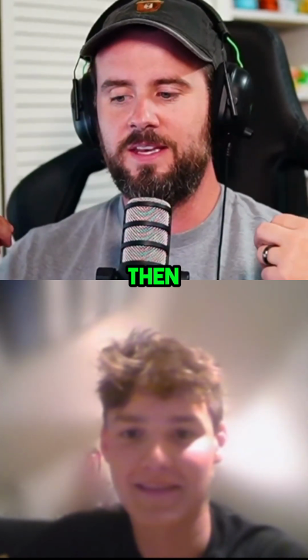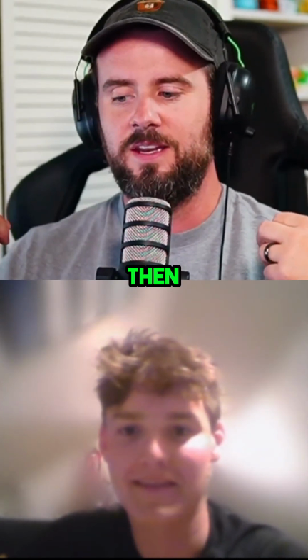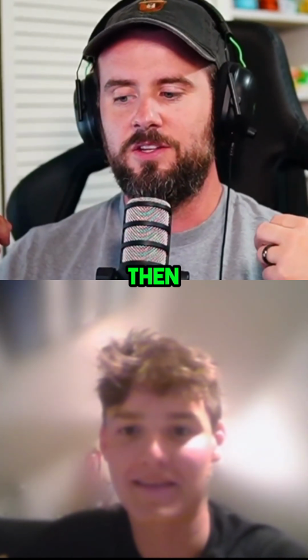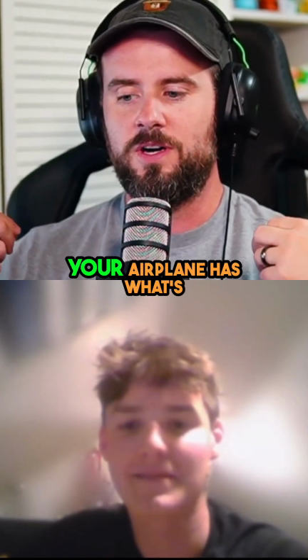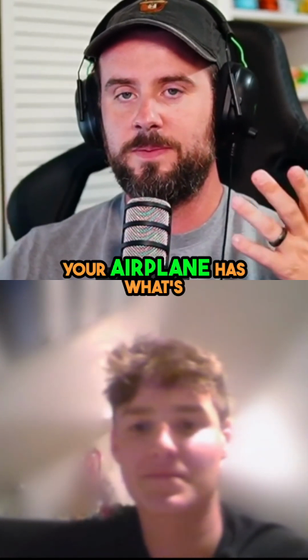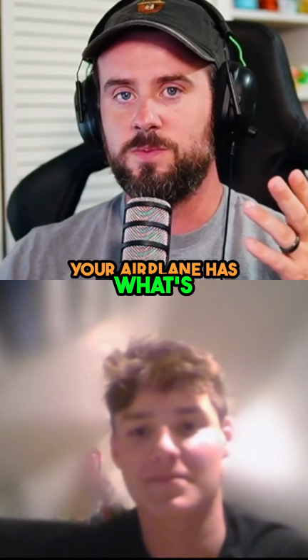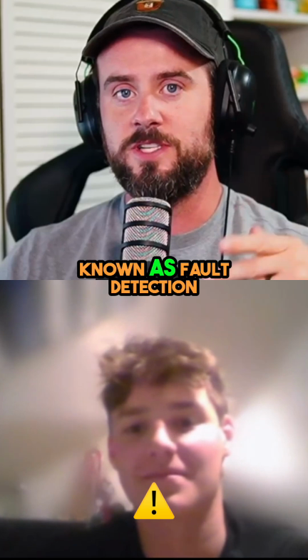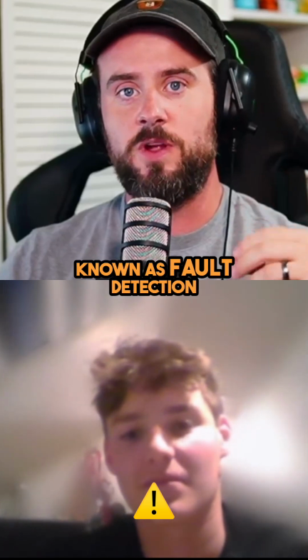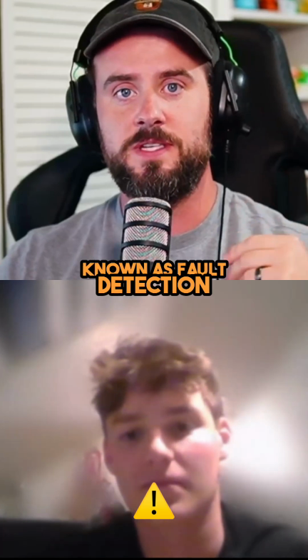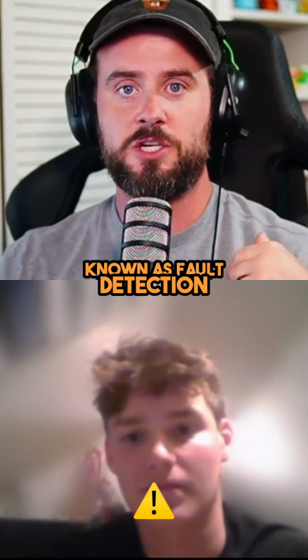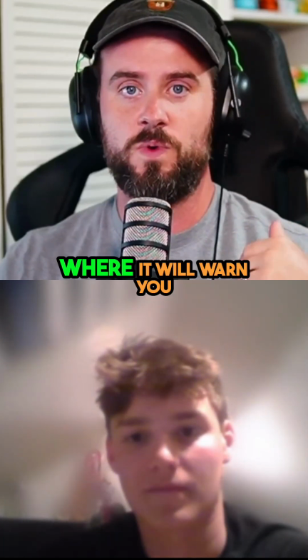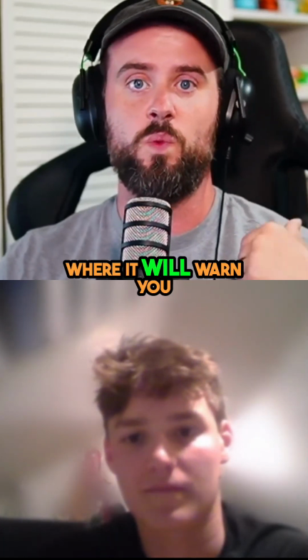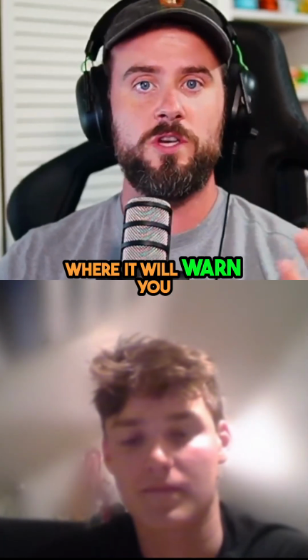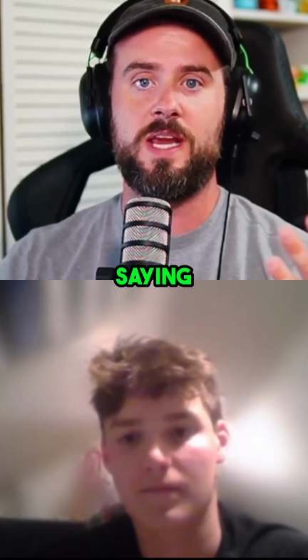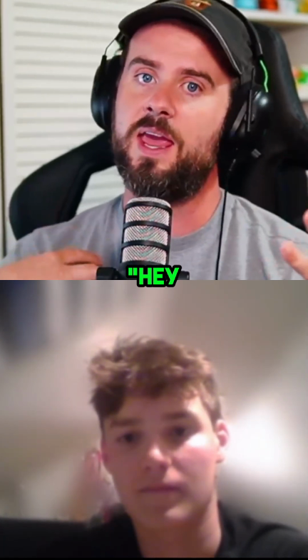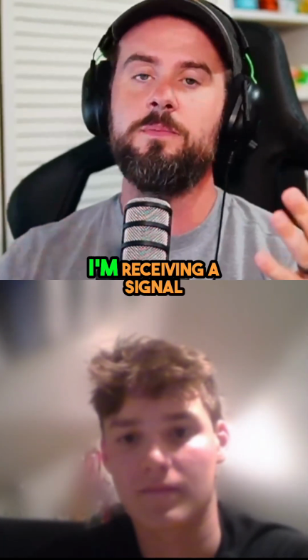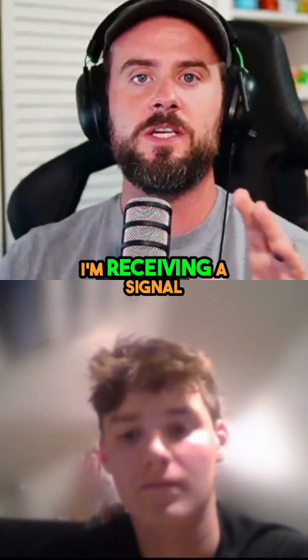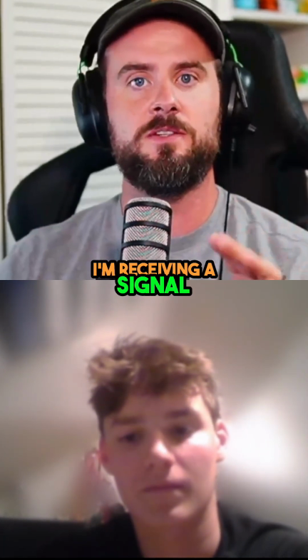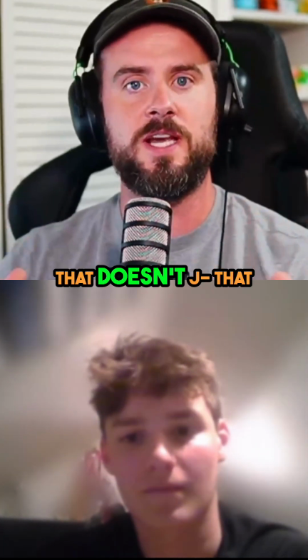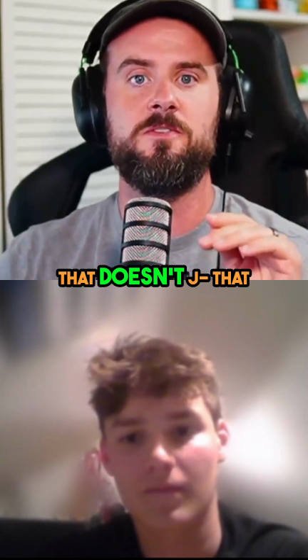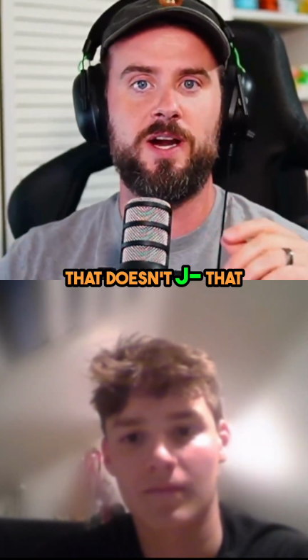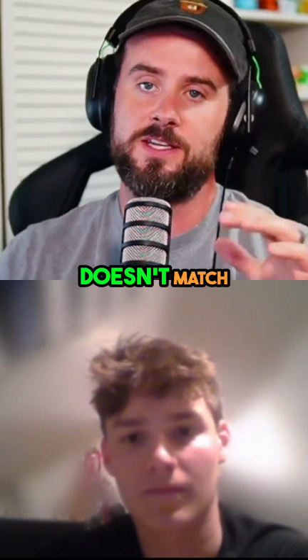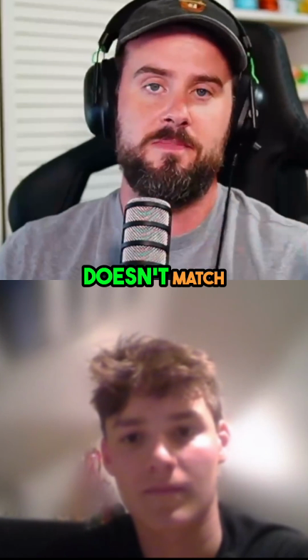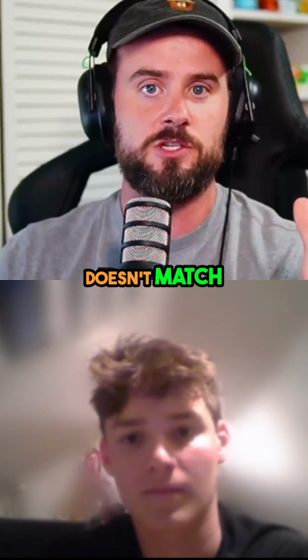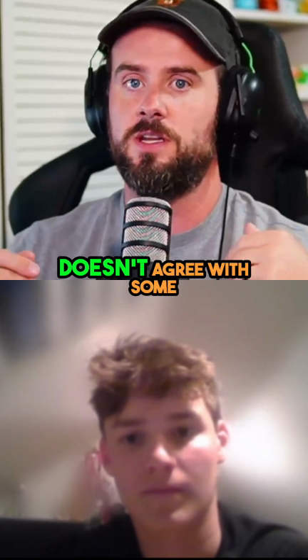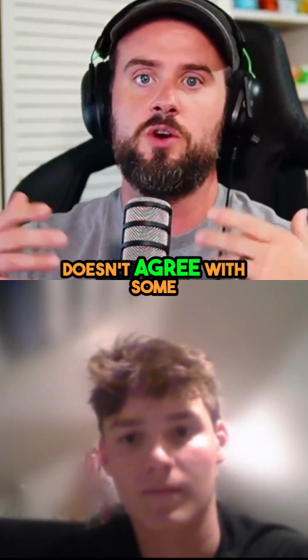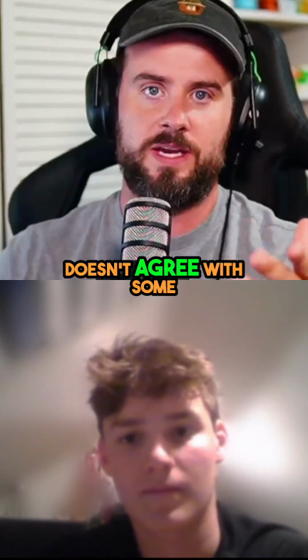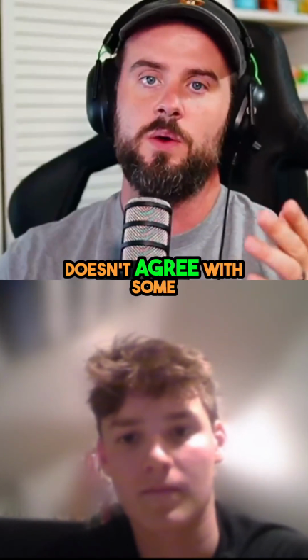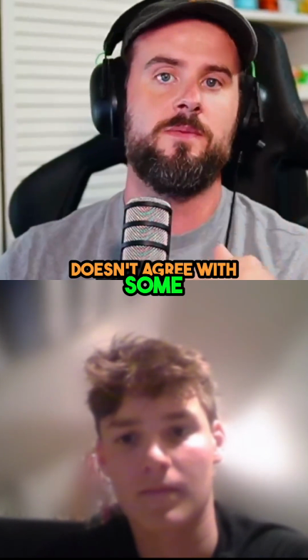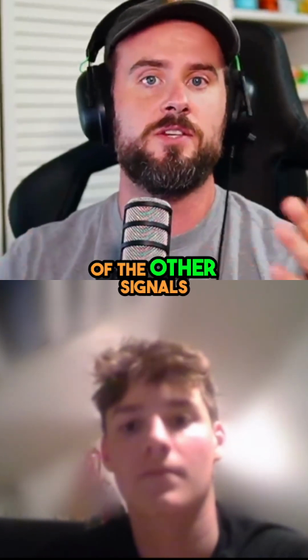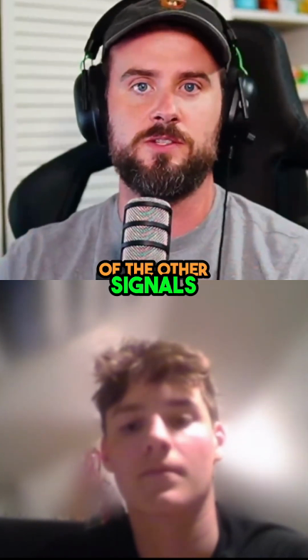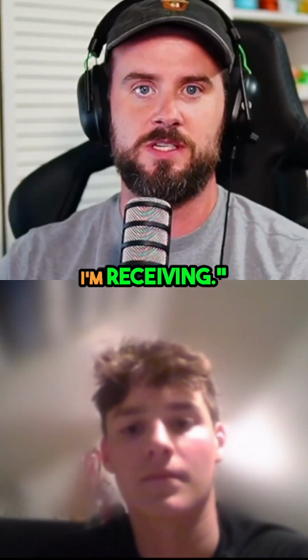Your airplane has what's known as fault detection, where it will warn you saying it's receiving a signal that doesn't match — doesn't agree with some of the other signals it's receiving.